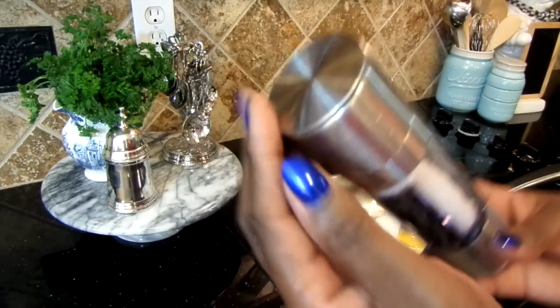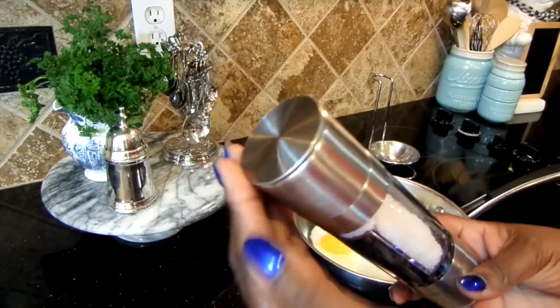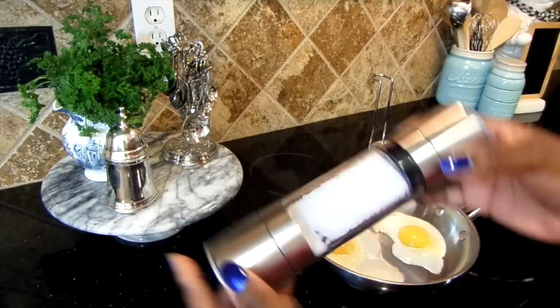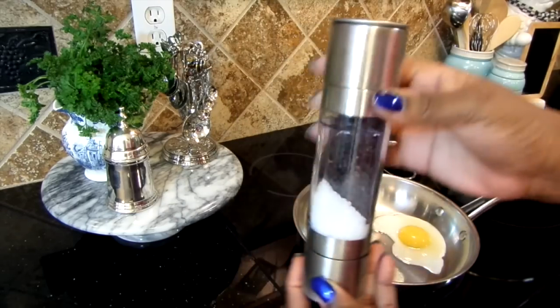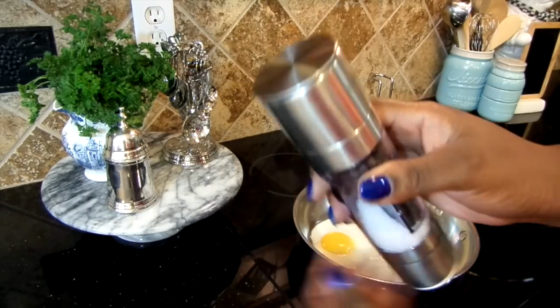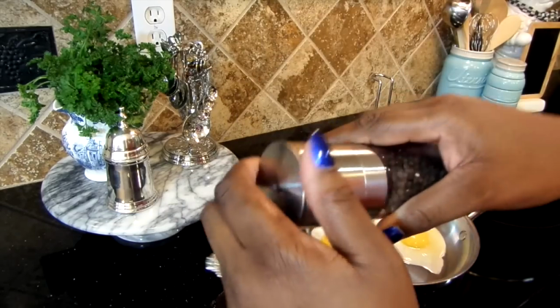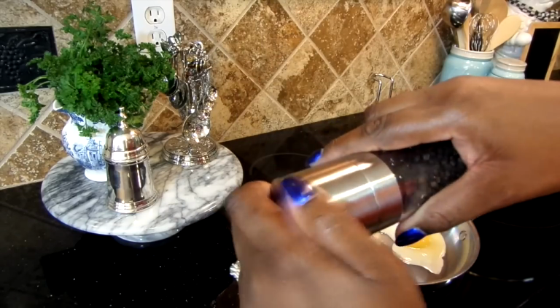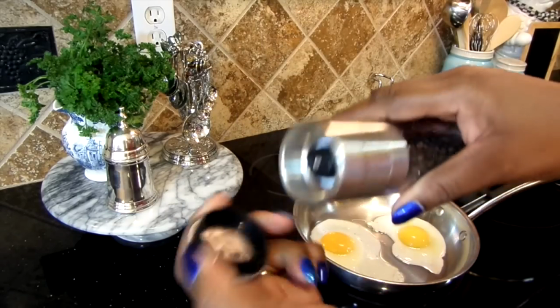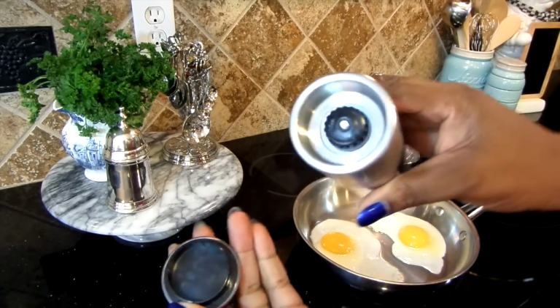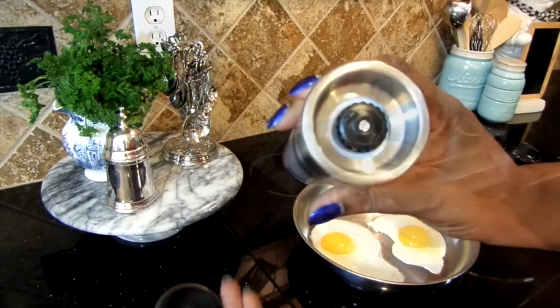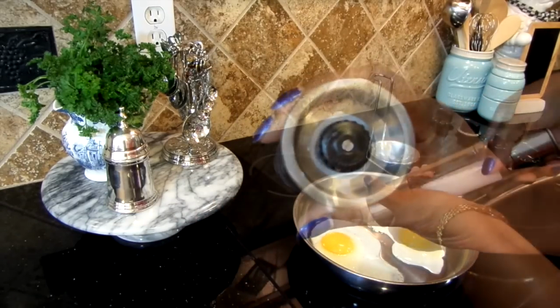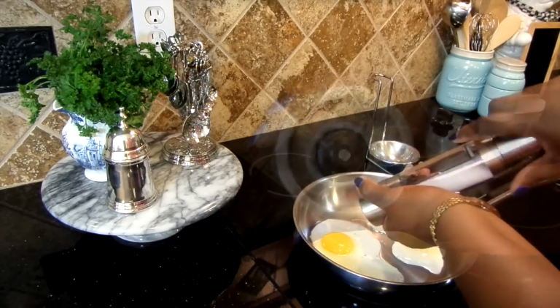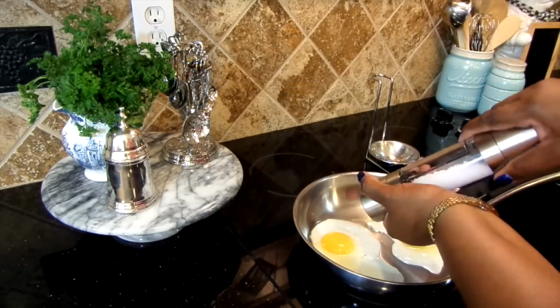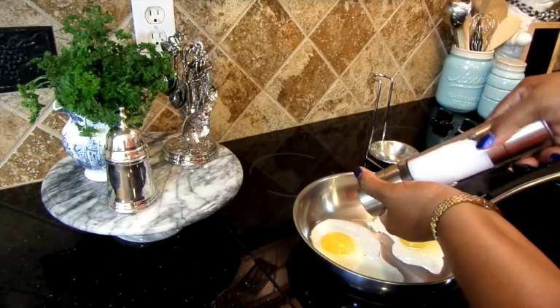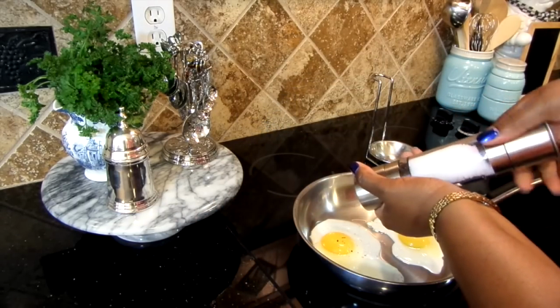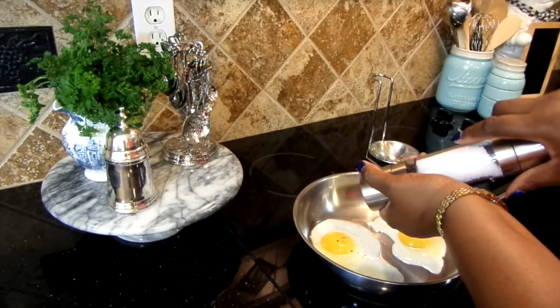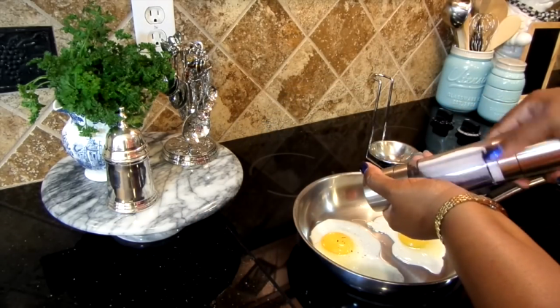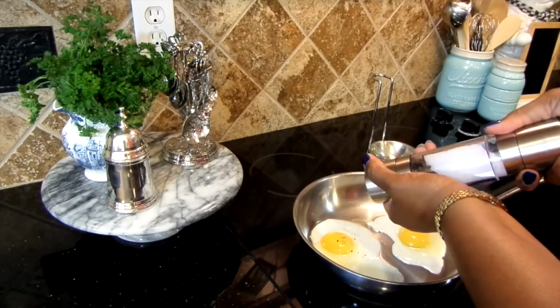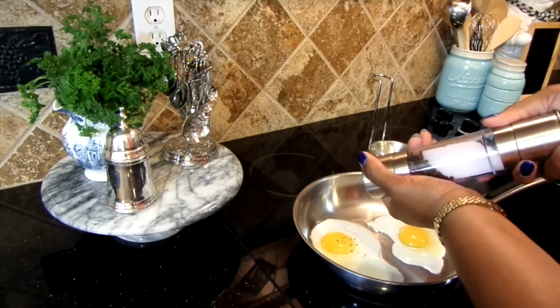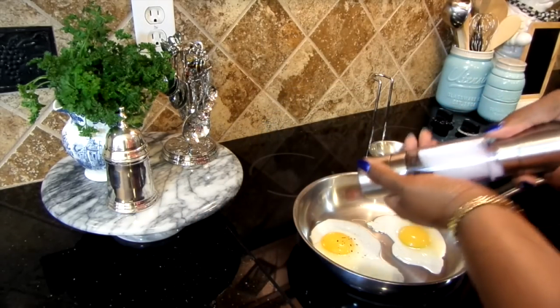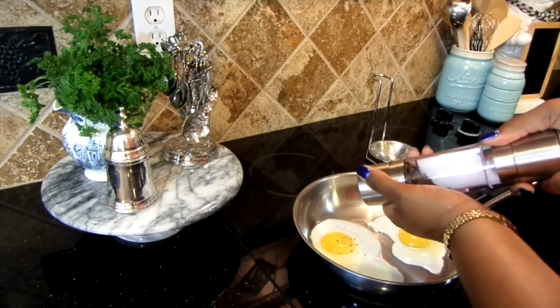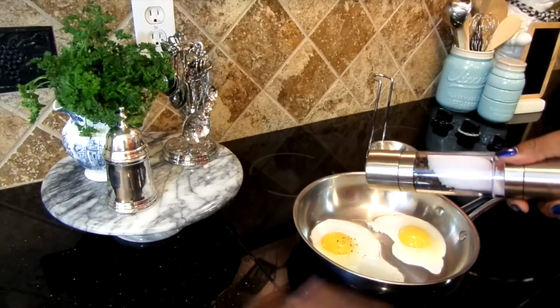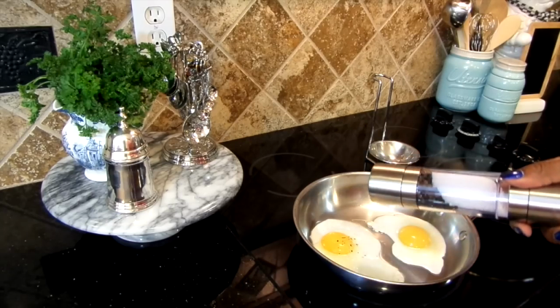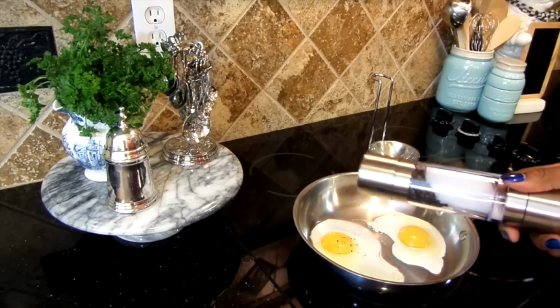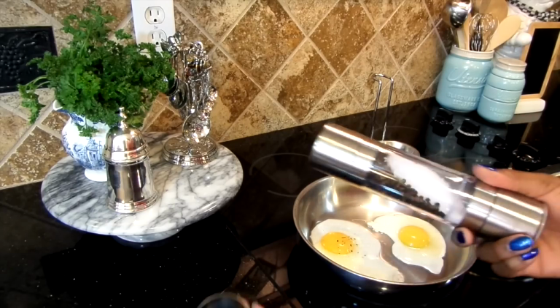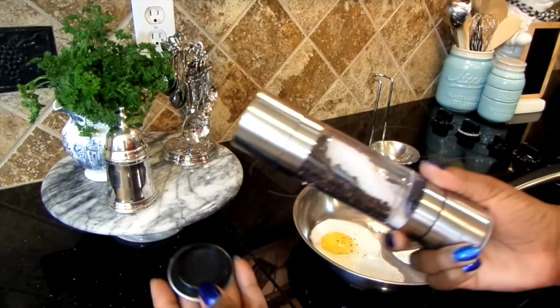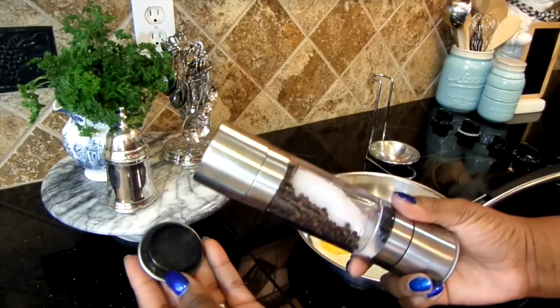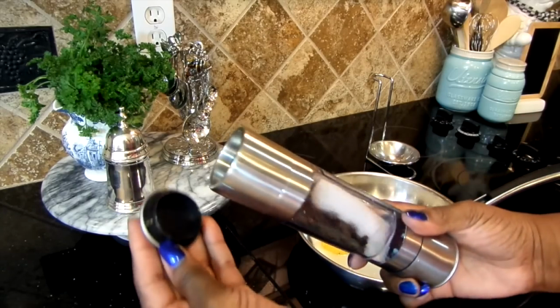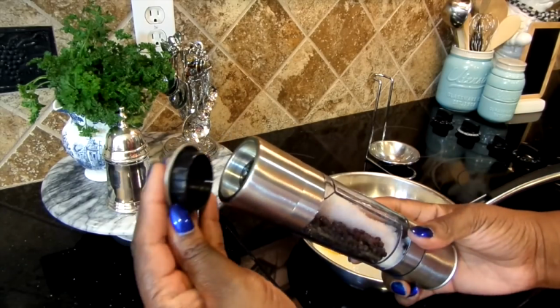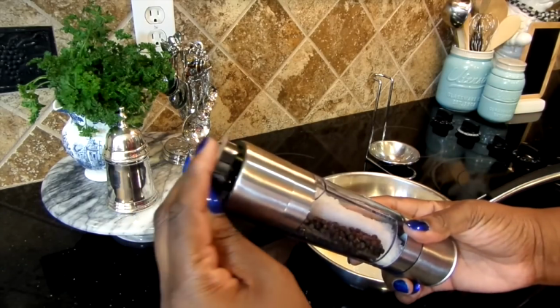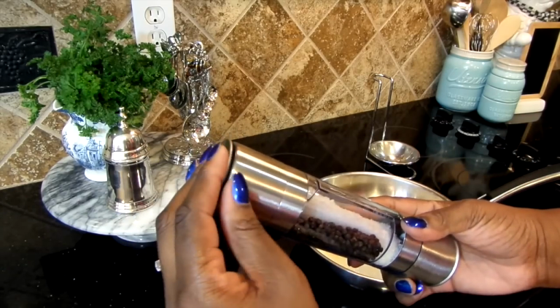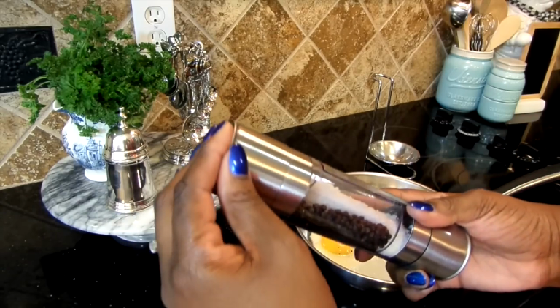To use the mill, remove the cap from the end of the mill. Turn the mill to the right clockwise while holding the stainless steel part with the logo on it. Flip the other side over to use the salt.